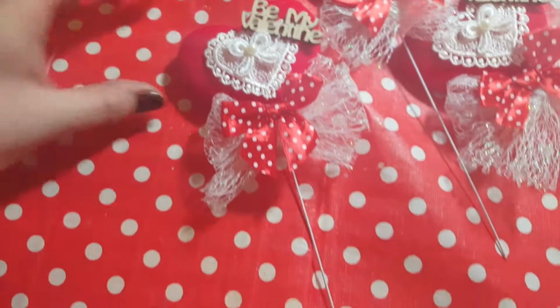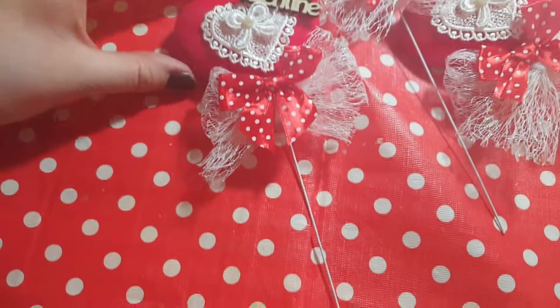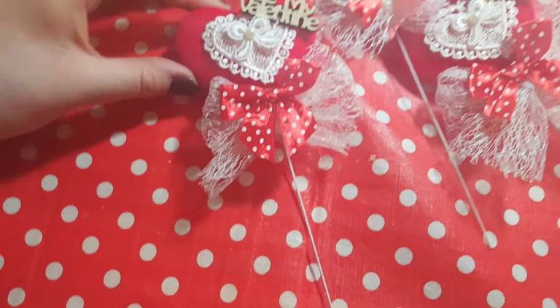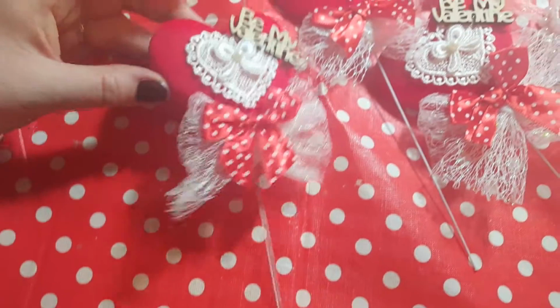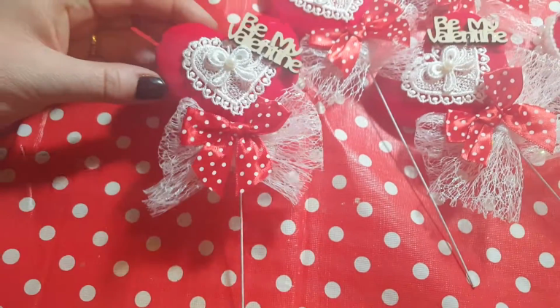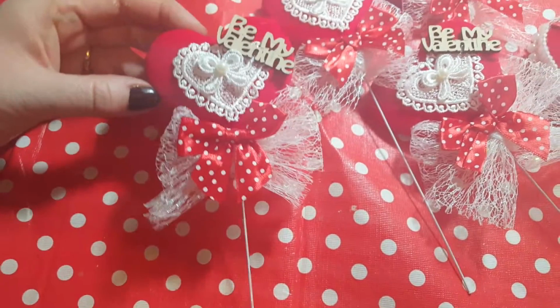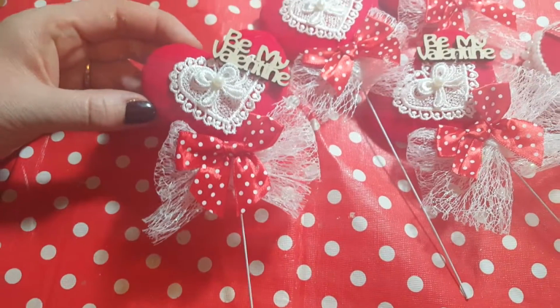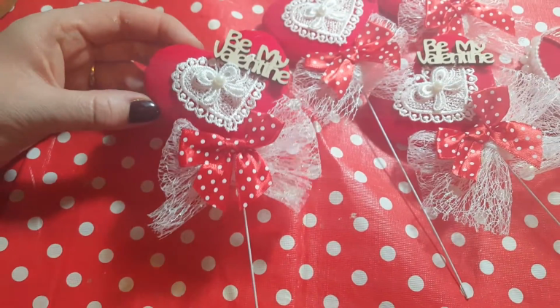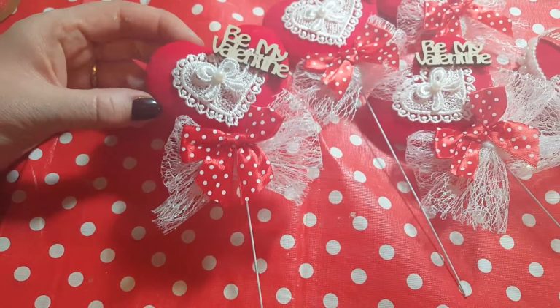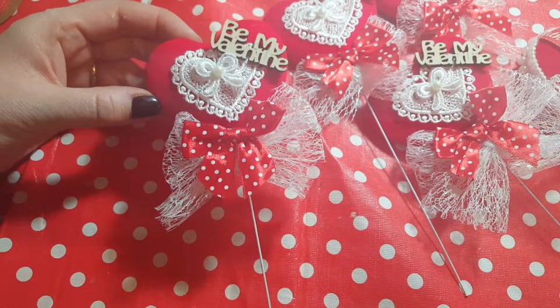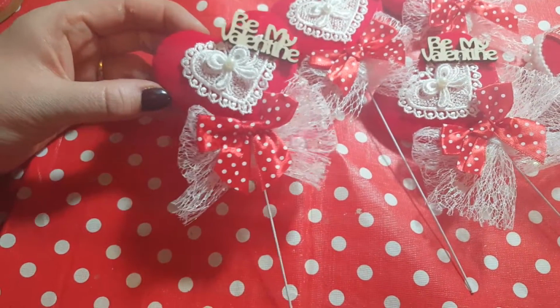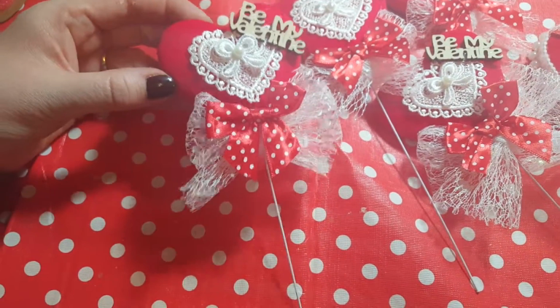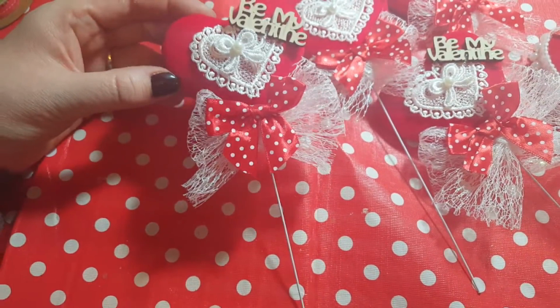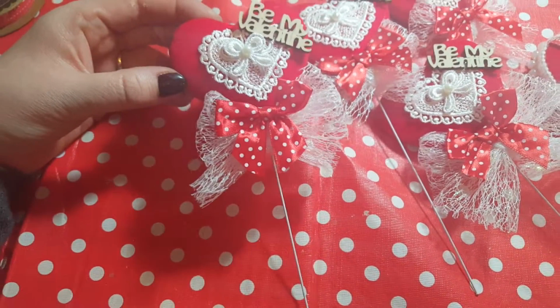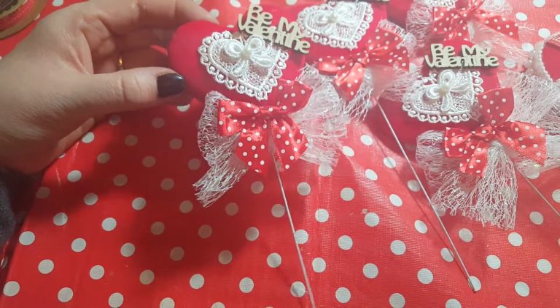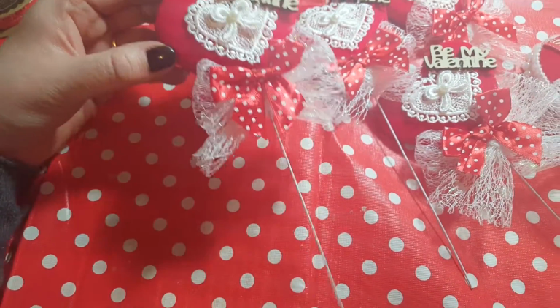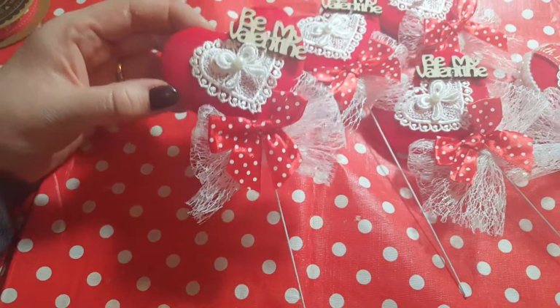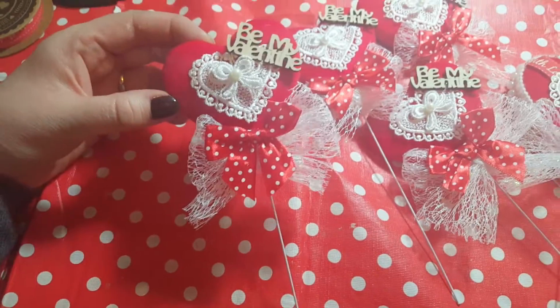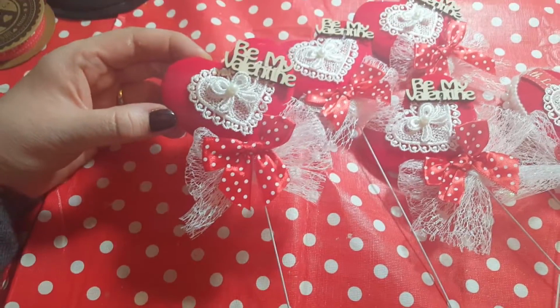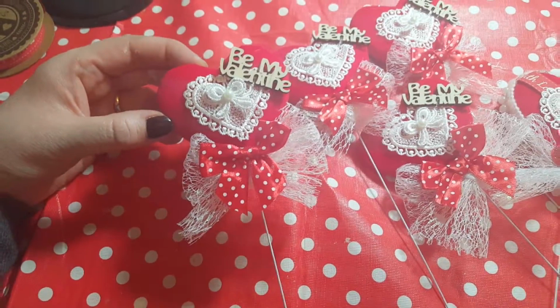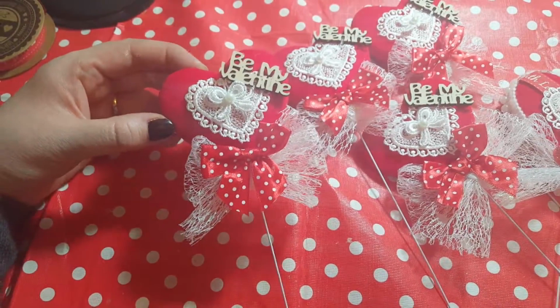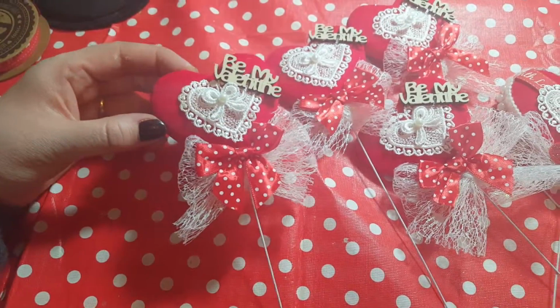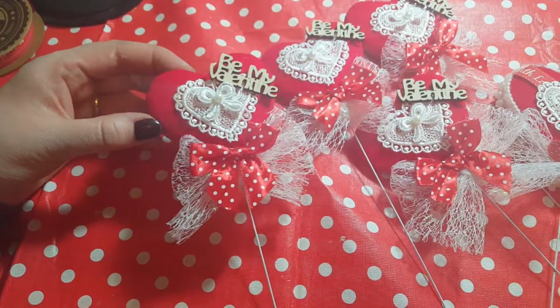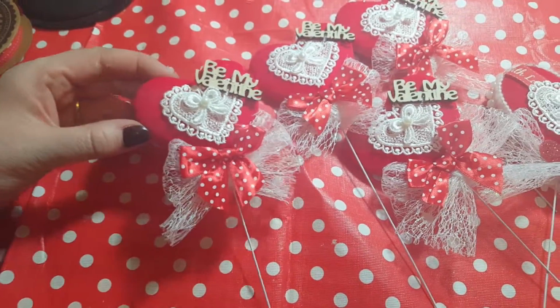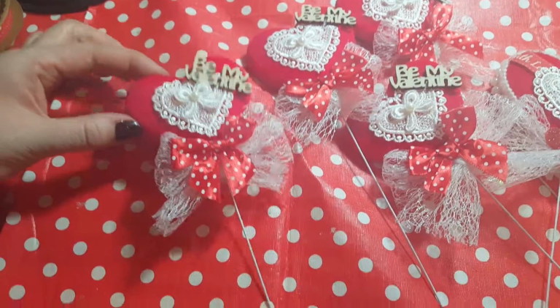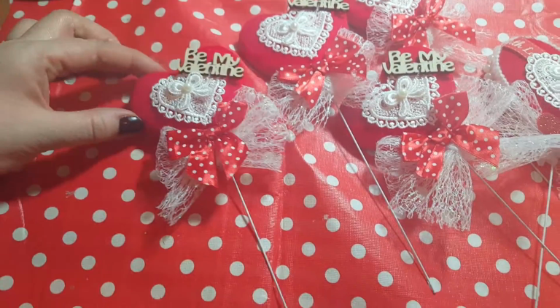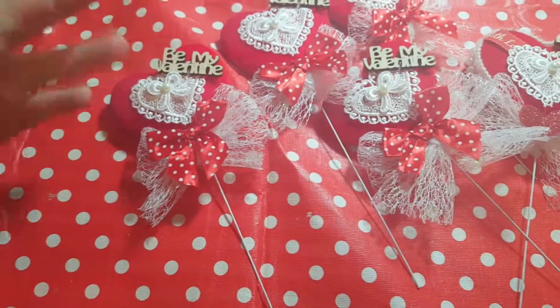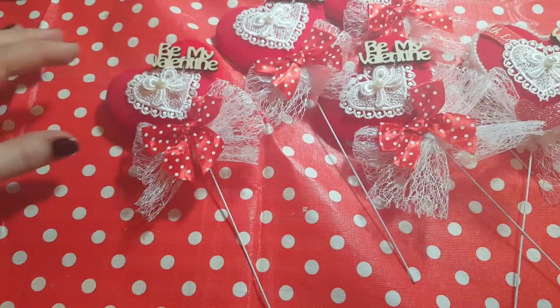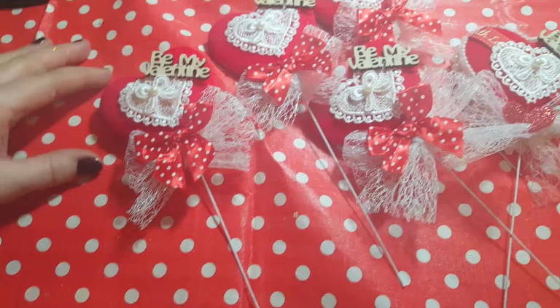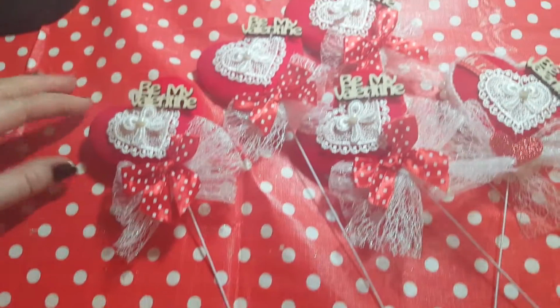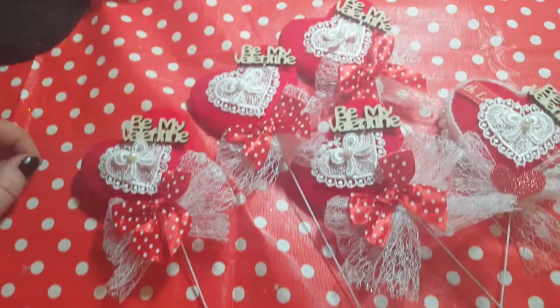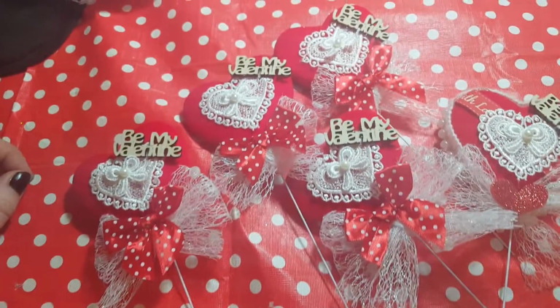So they're ideal really if you're giving flowers or to put with a teddy bear or something, just to add to the bouquet or the present just to make it a little bit extra special.